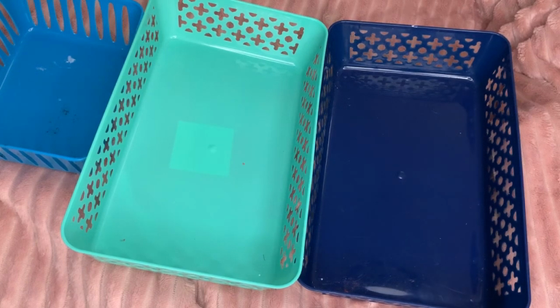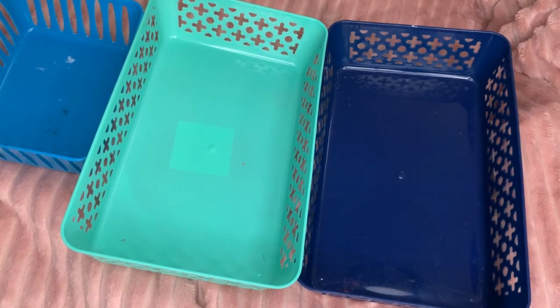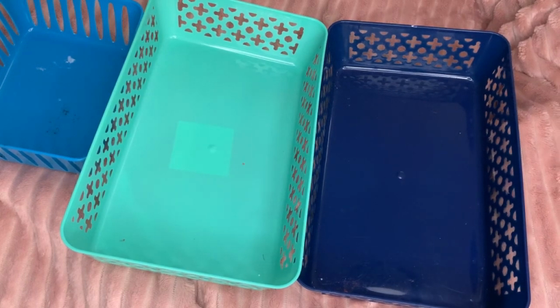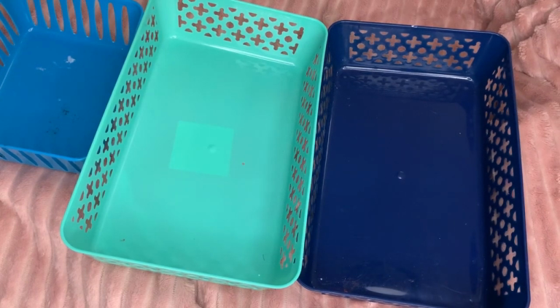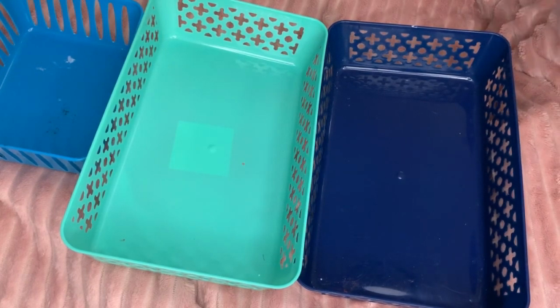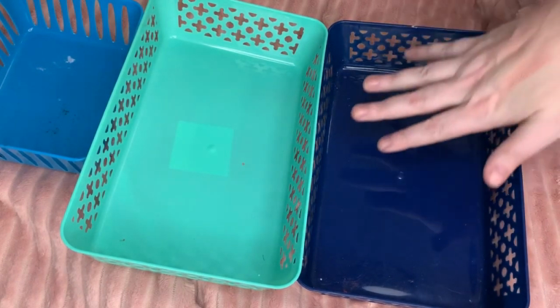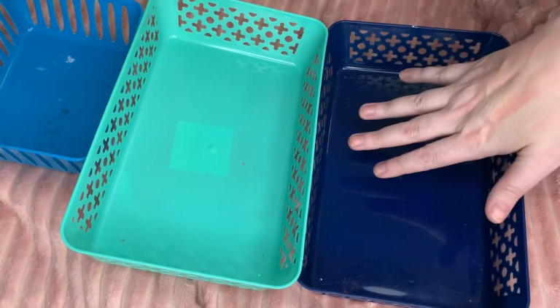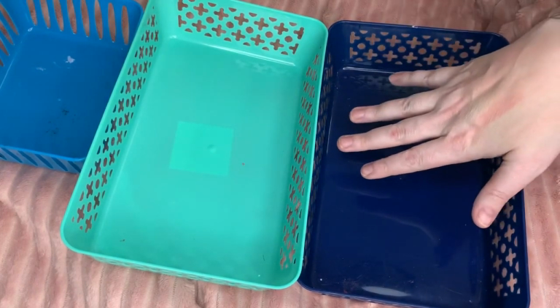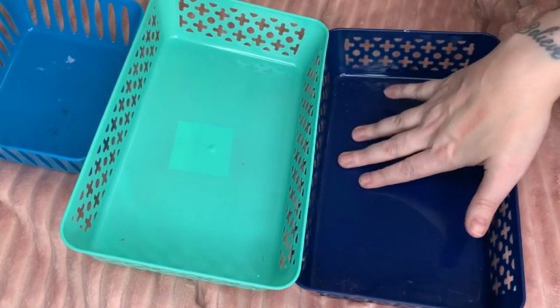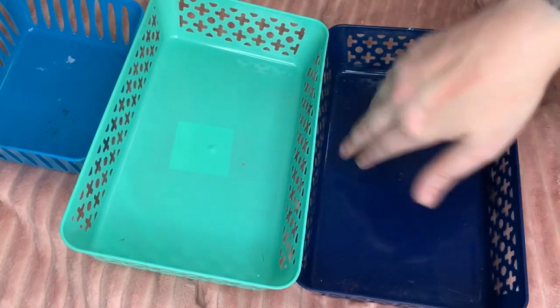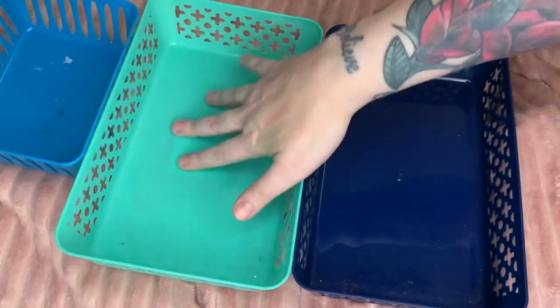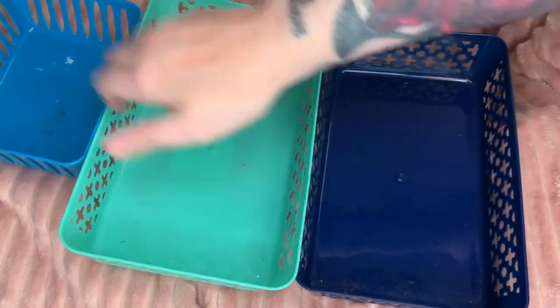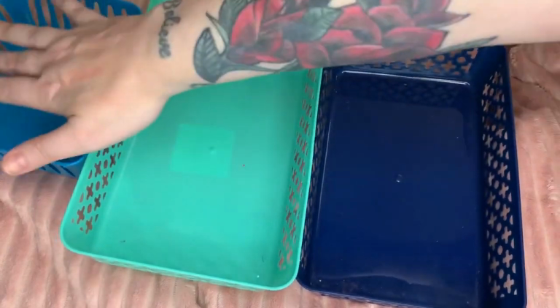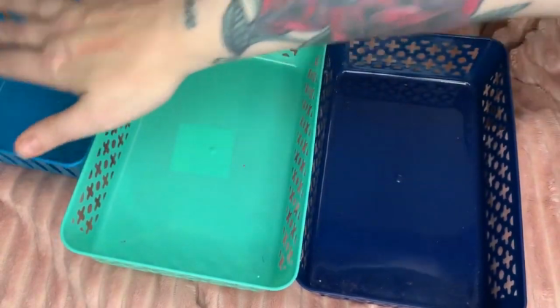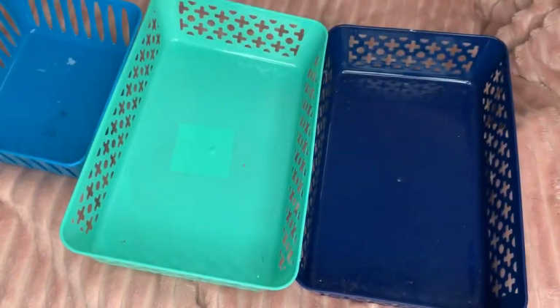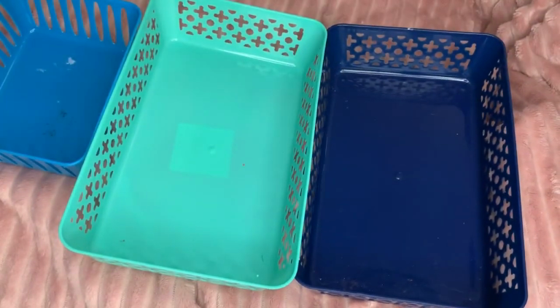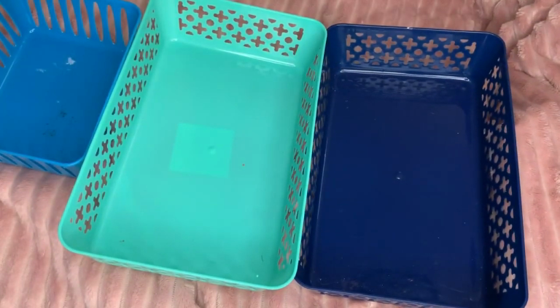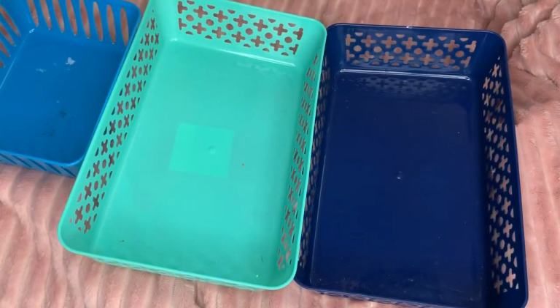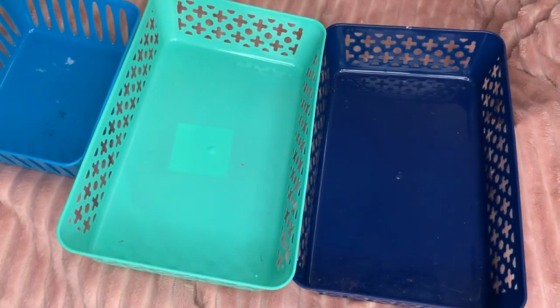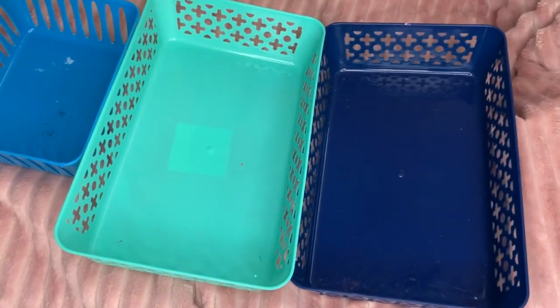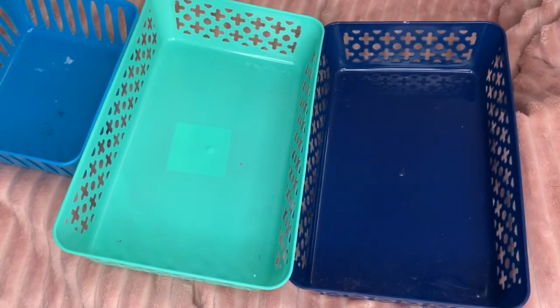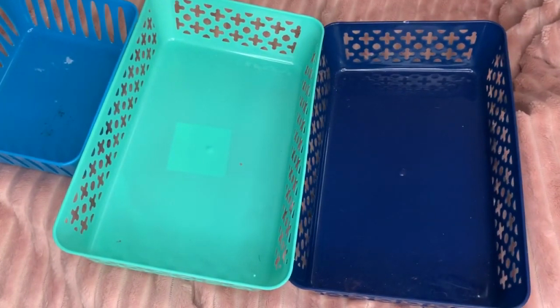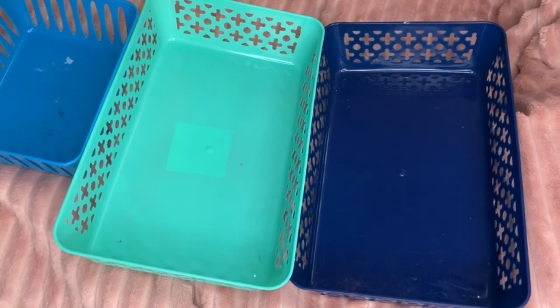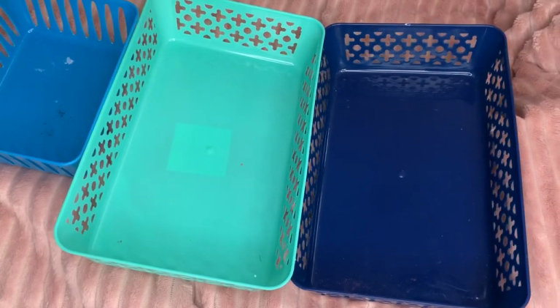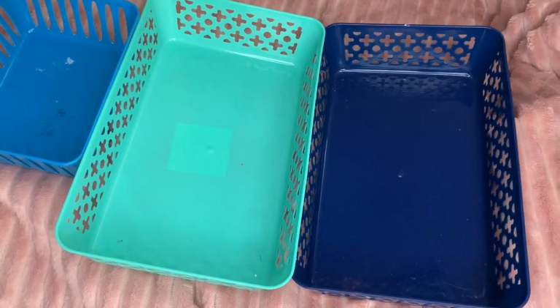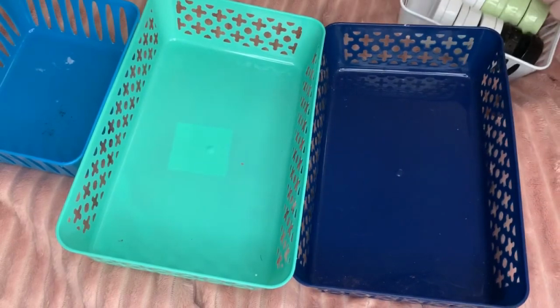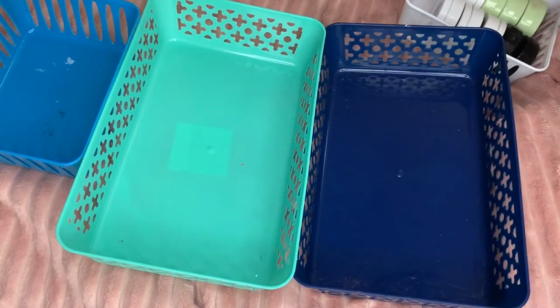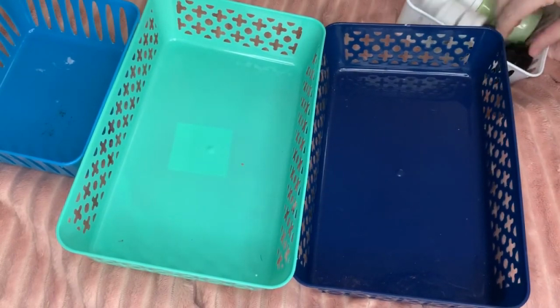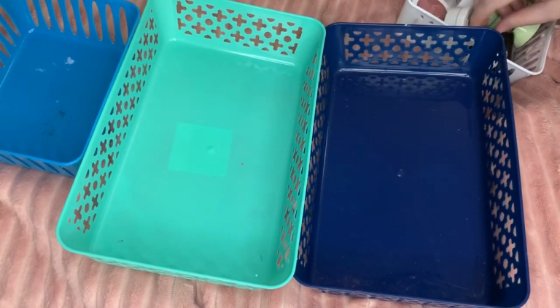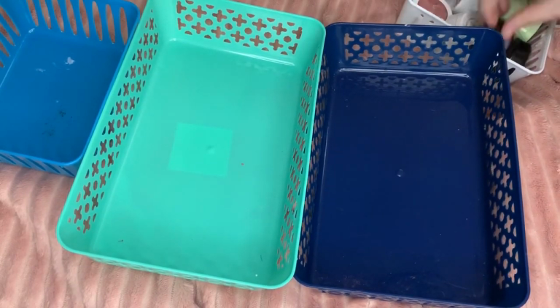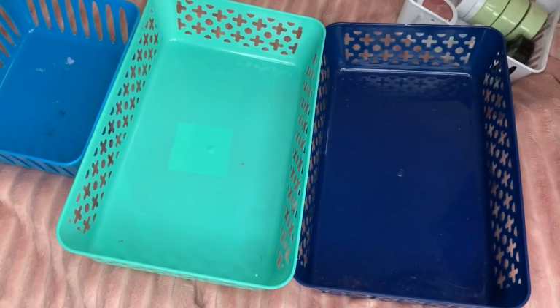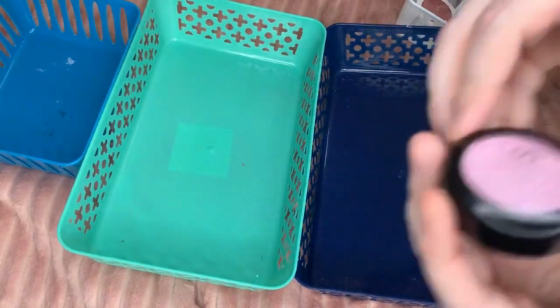Next up is my blush declutter. I am doing the same system as prior: keep, give, and toss. I do have quite a few franken blushes that I plan to get rid of right off the bat.